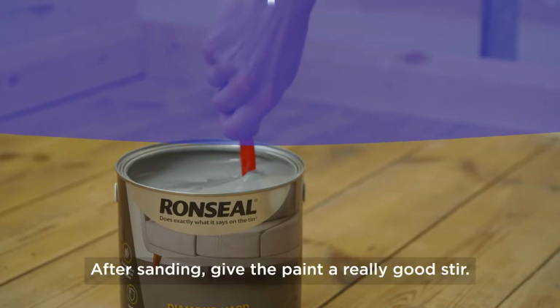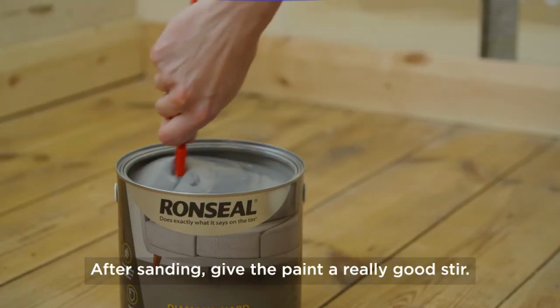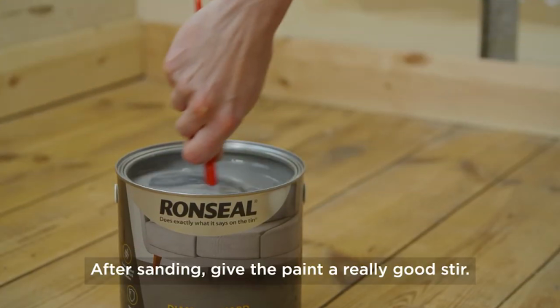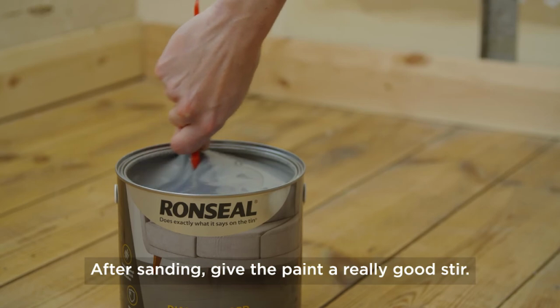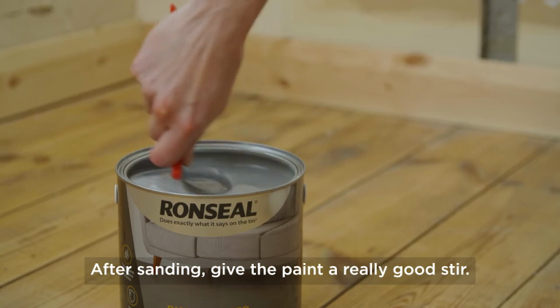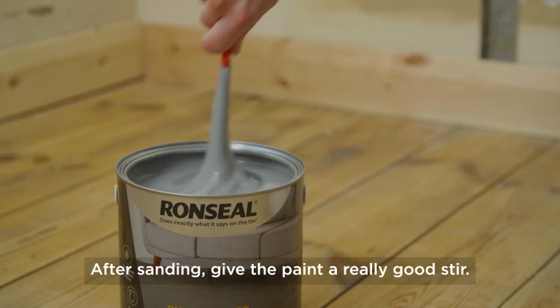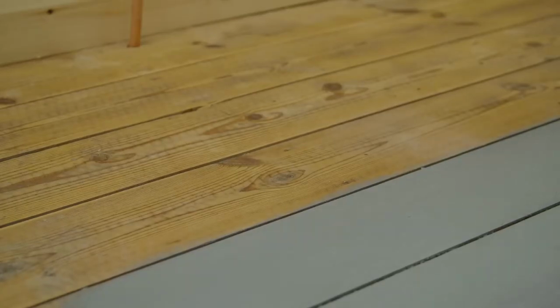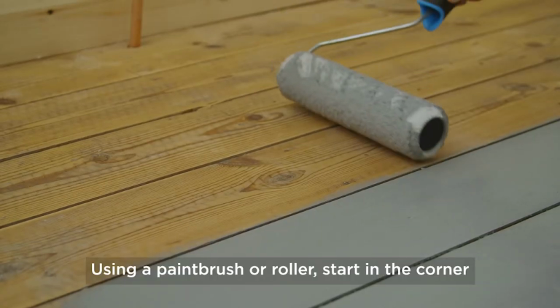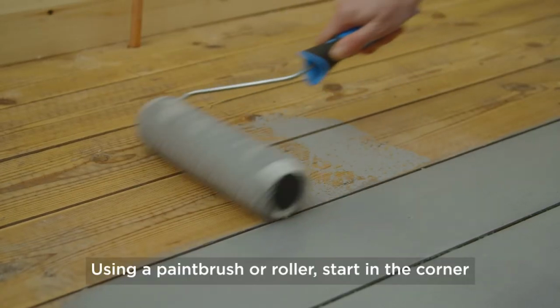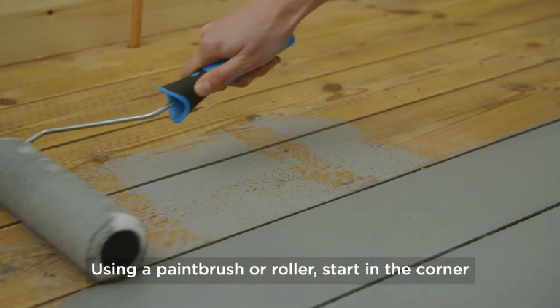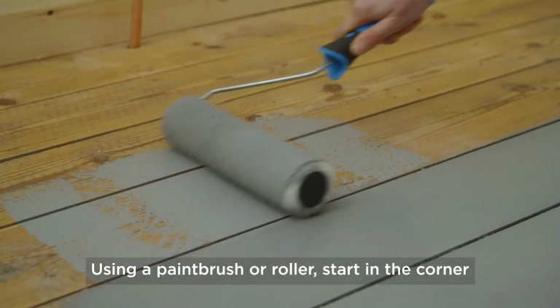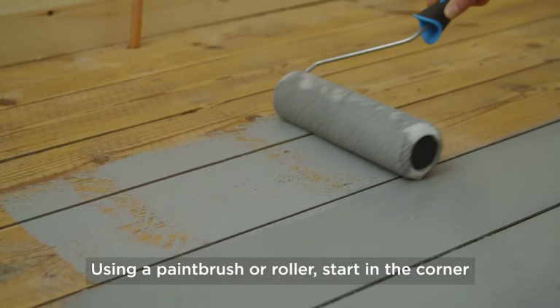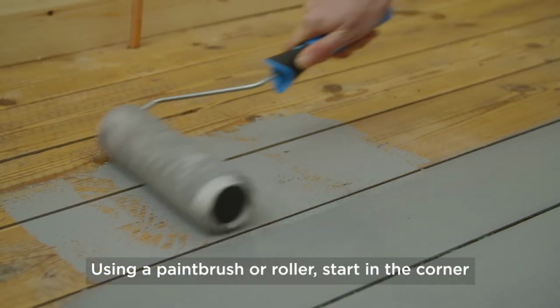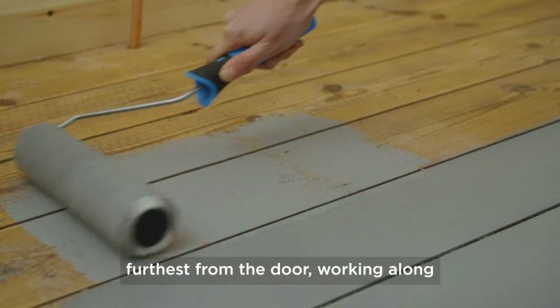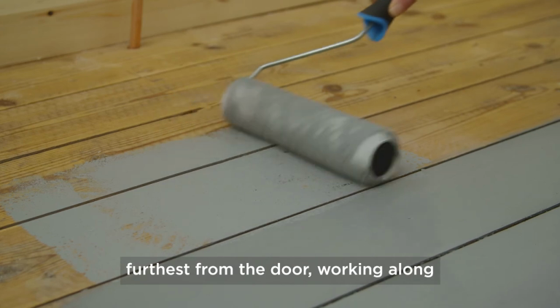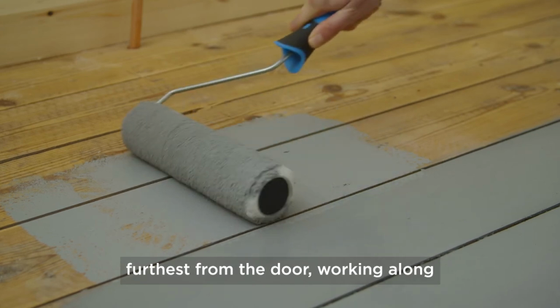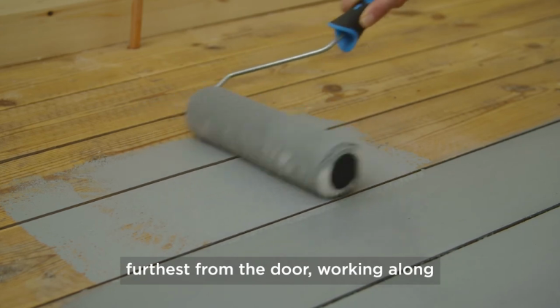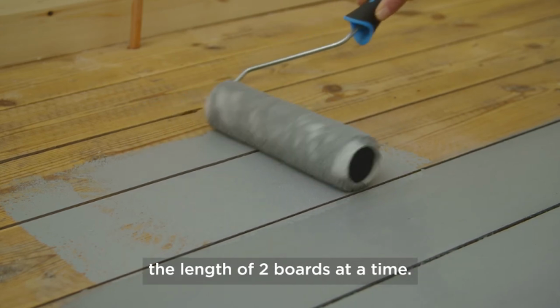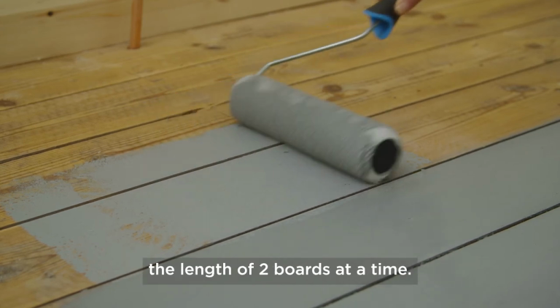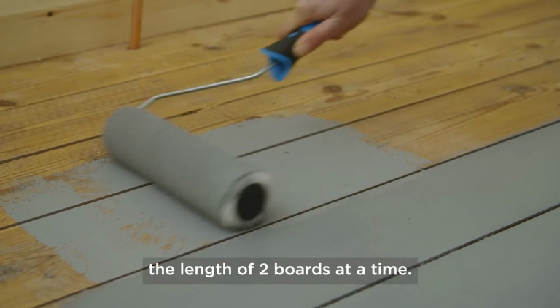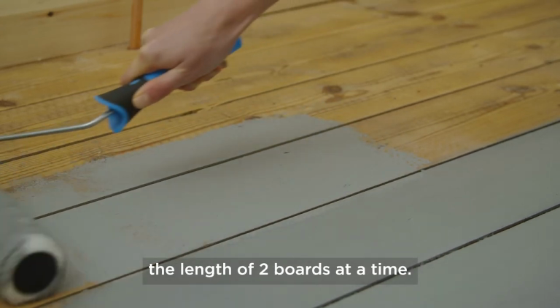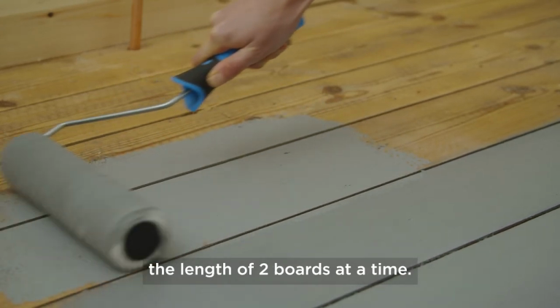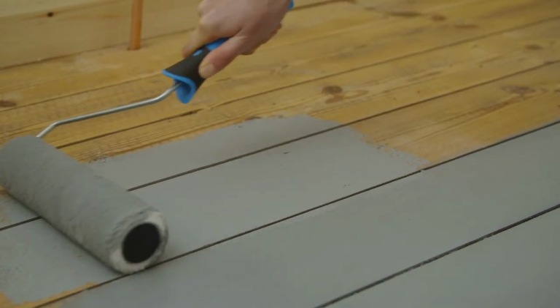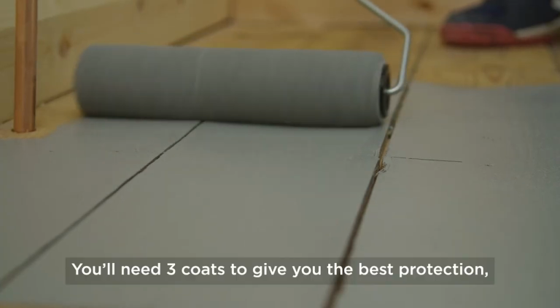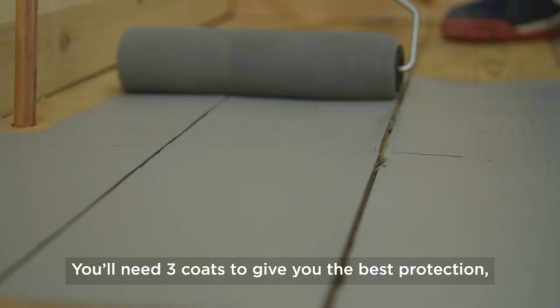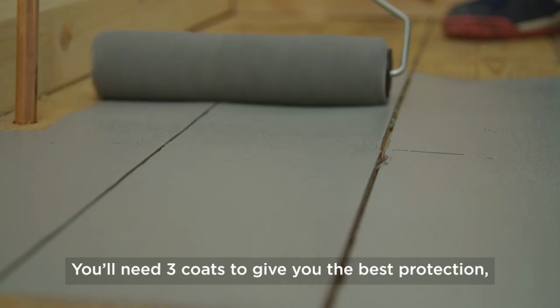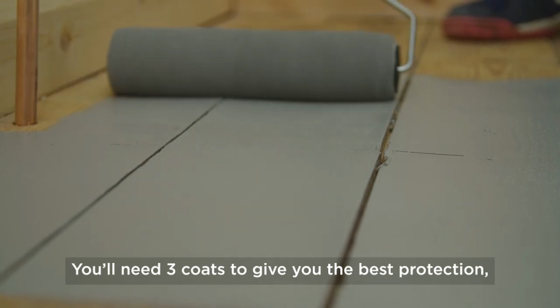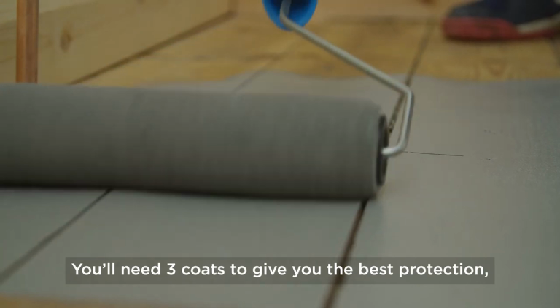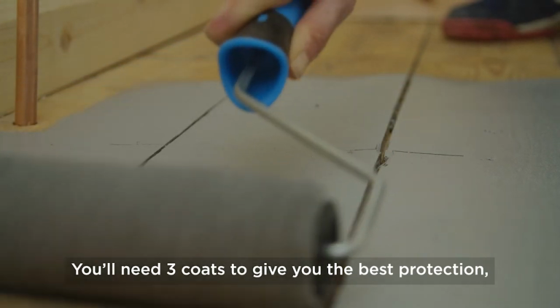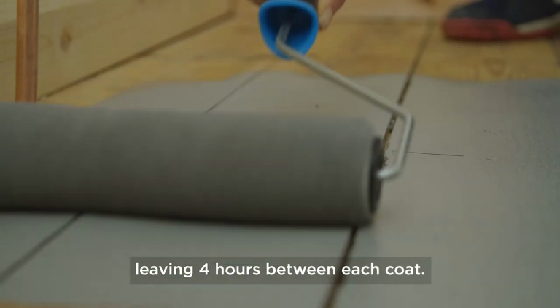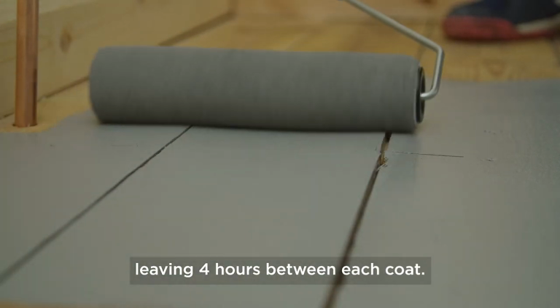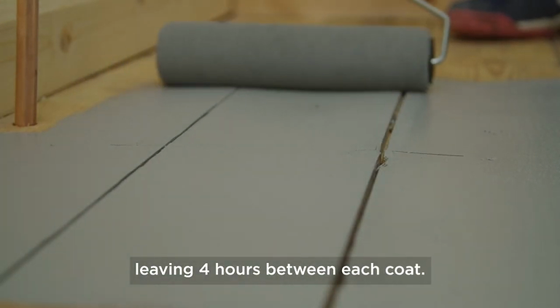After sanding, give the paint a really good stir. Using a paintbrush or roller, start in the corner furthest from the door, working along the length of two boards at a time. You'll need three coats to give you the best protection, leaving four hours between each coat.